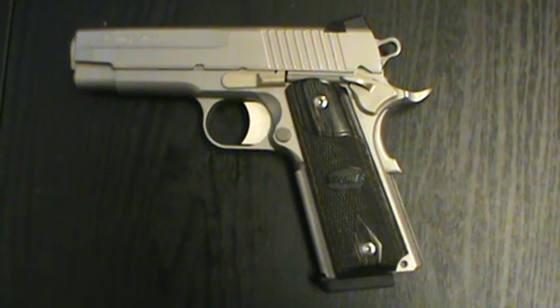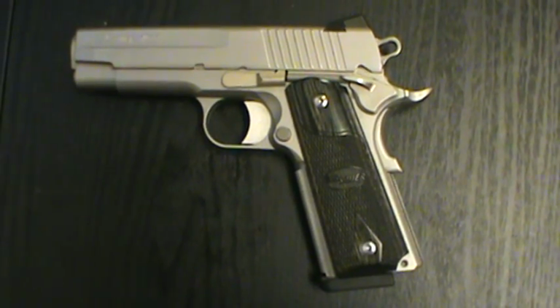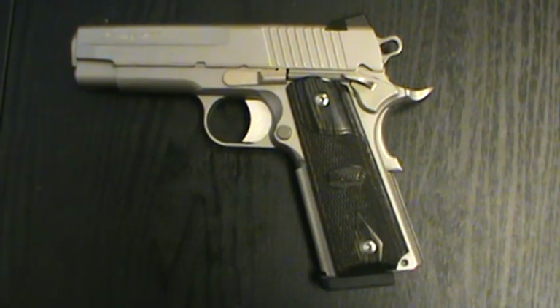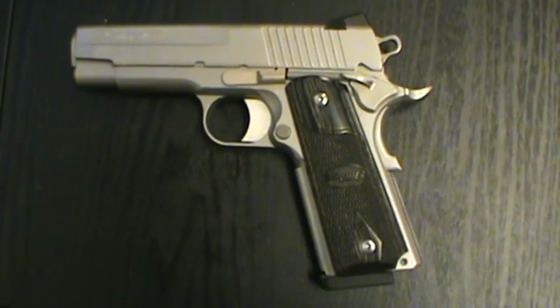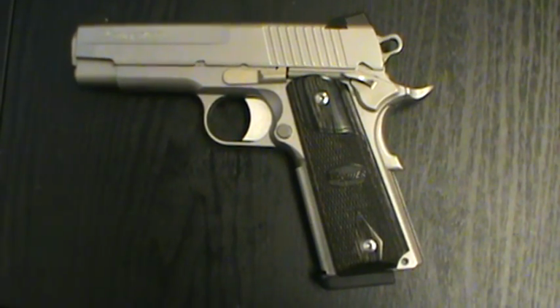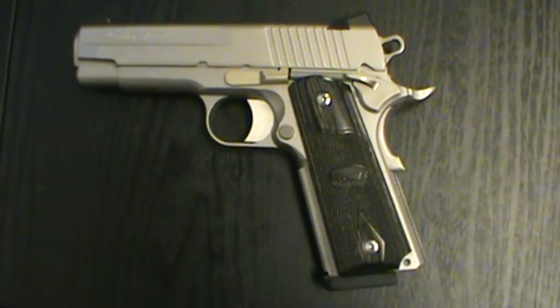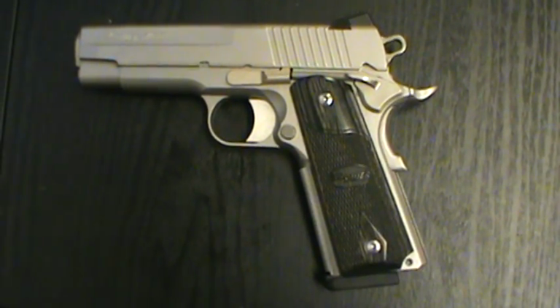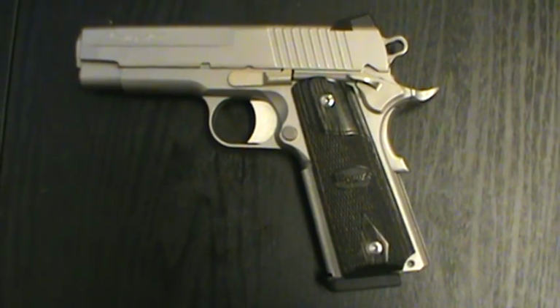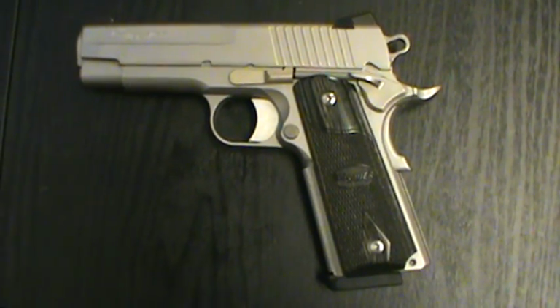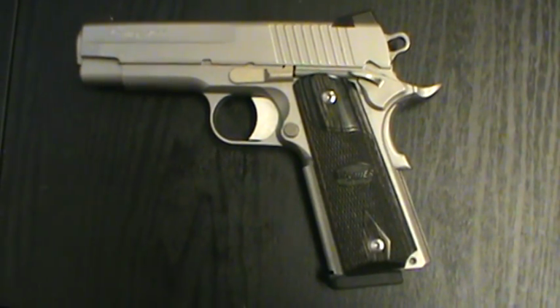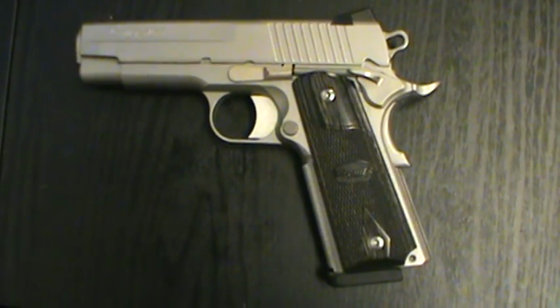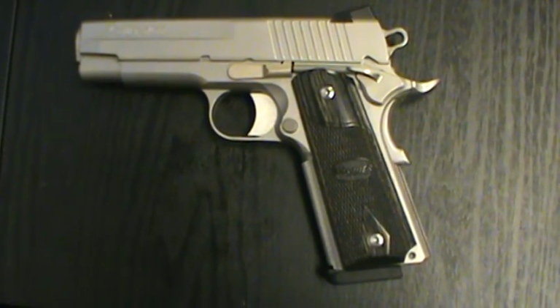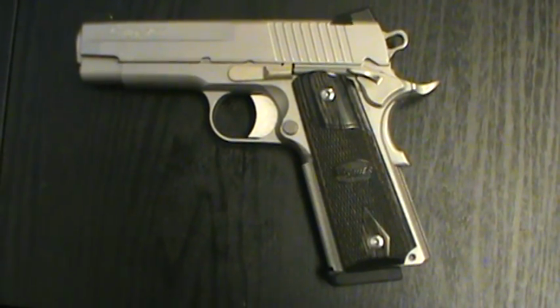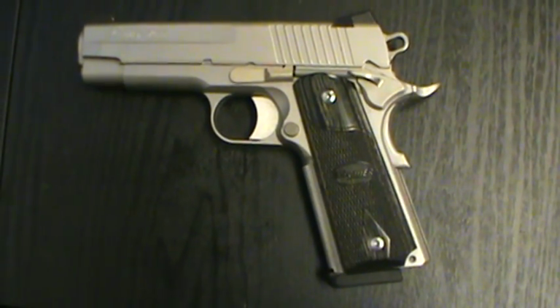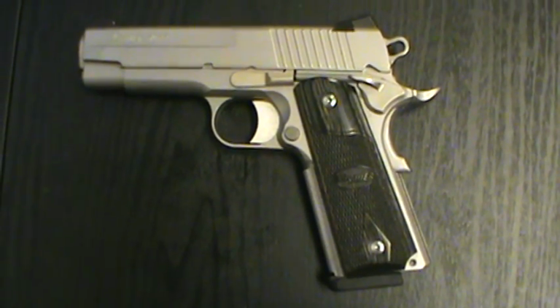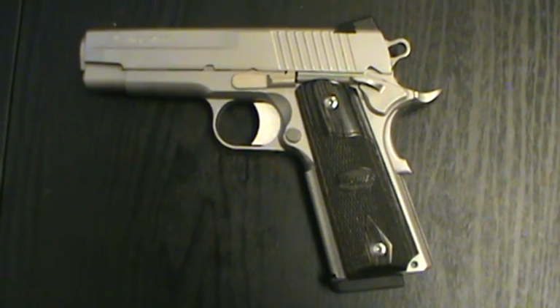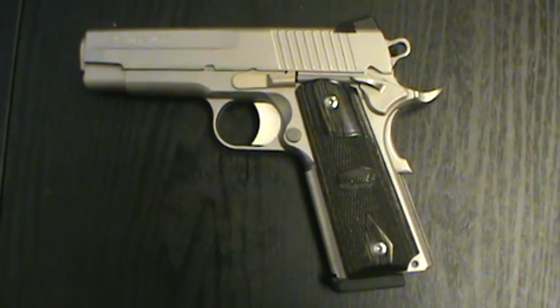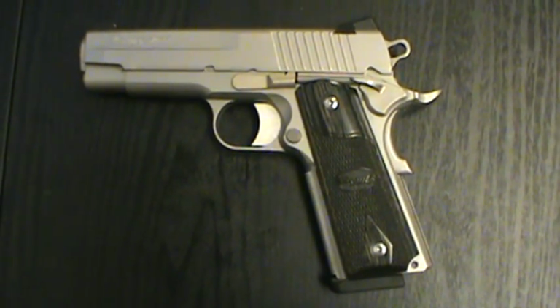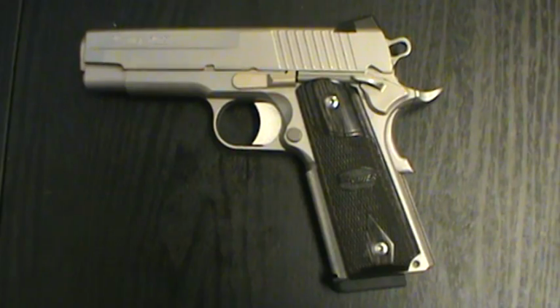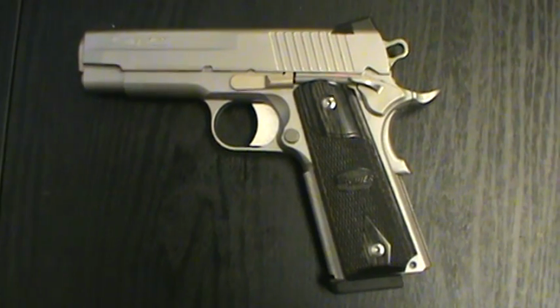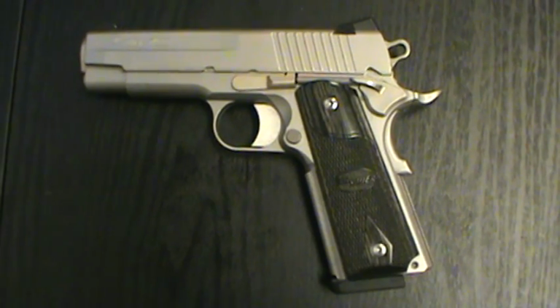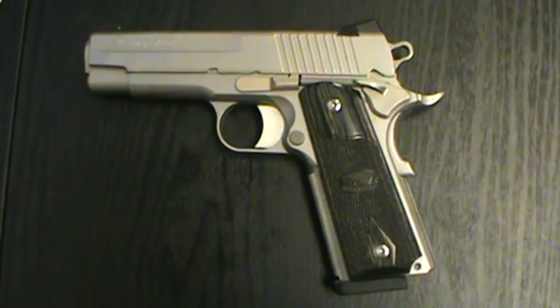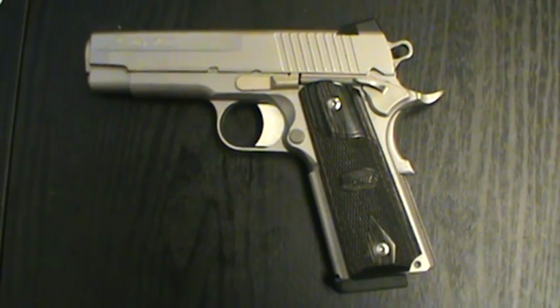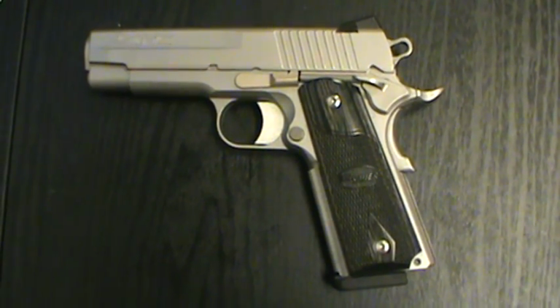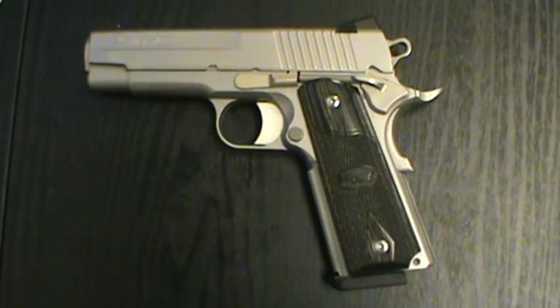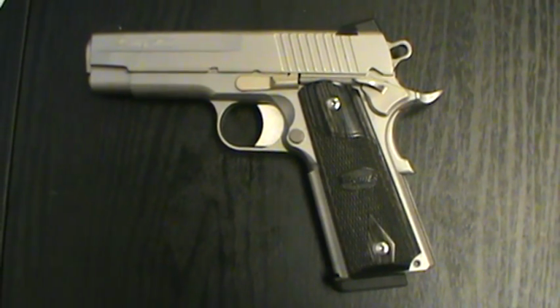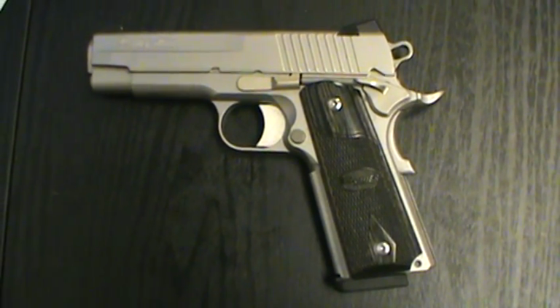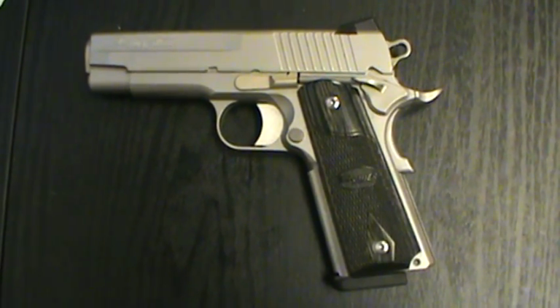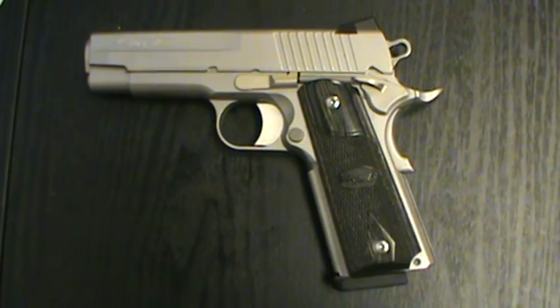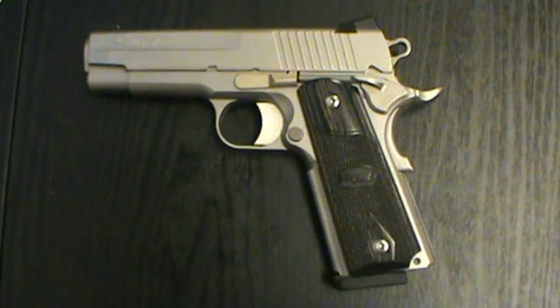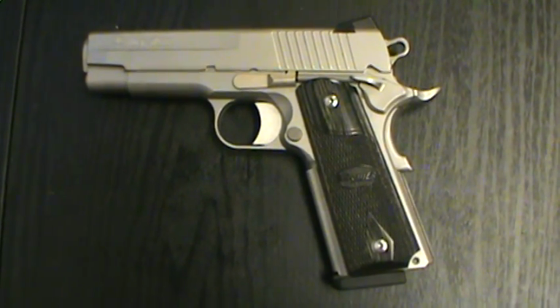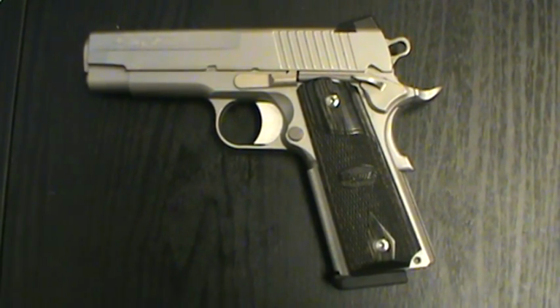What's up guys? Brandon, KNW Gunworks, Southern Yankee Guns, Delray Beach, Florida. KNW Gunworks, Chrome Freak 123 — those are our channels.